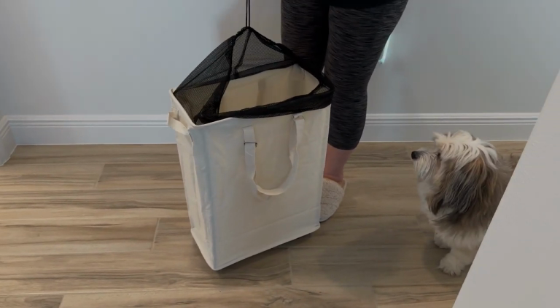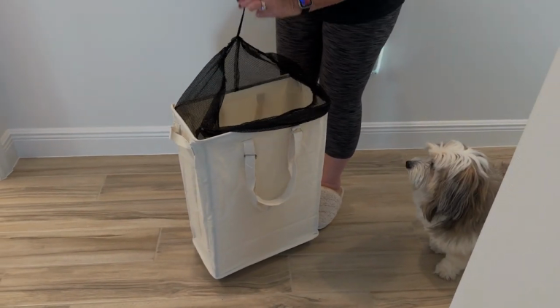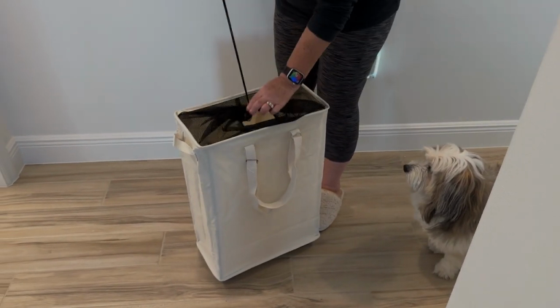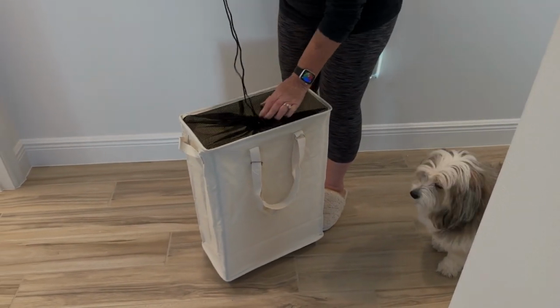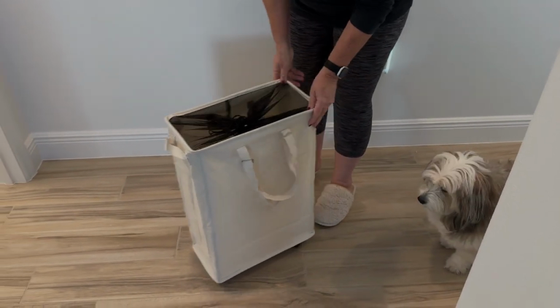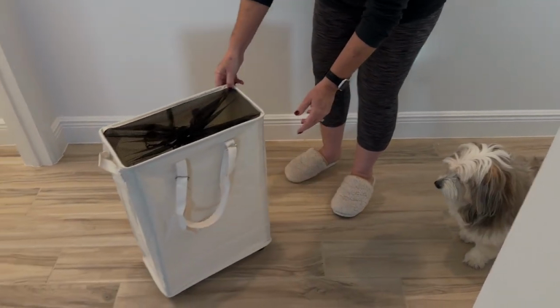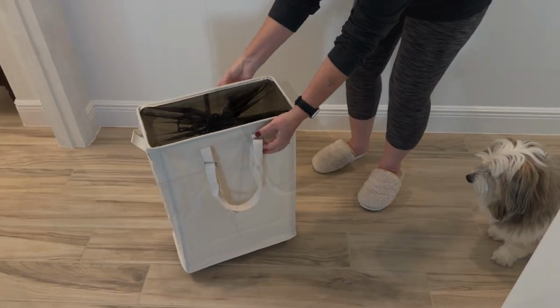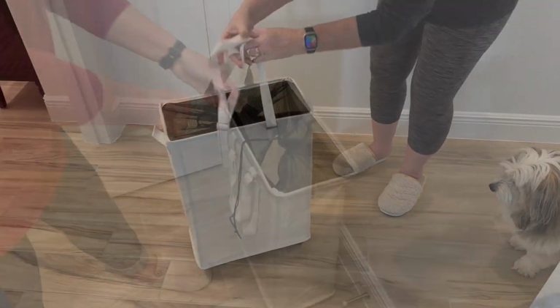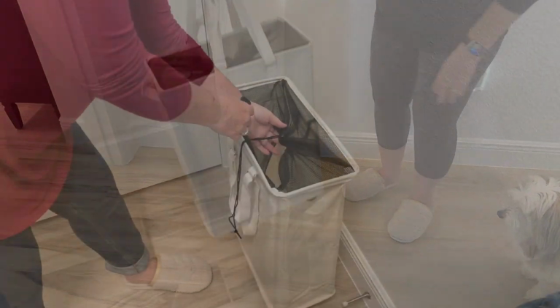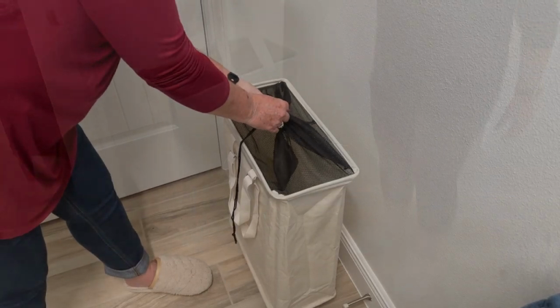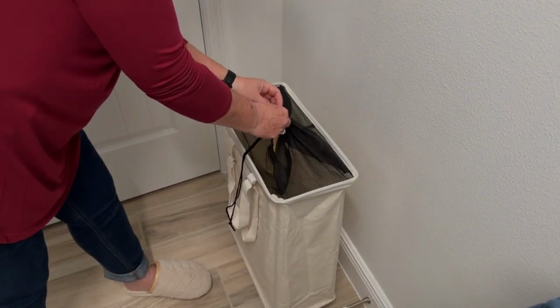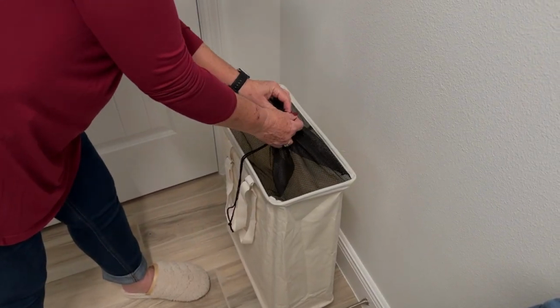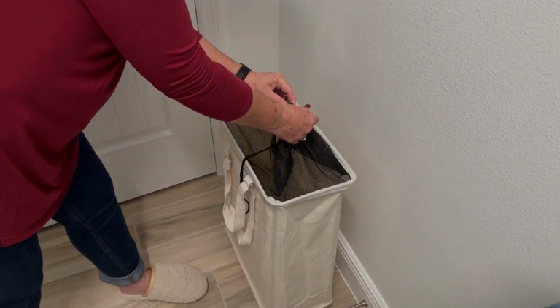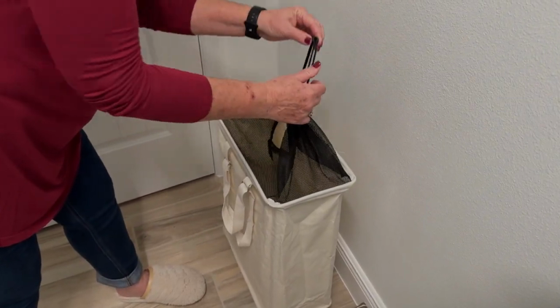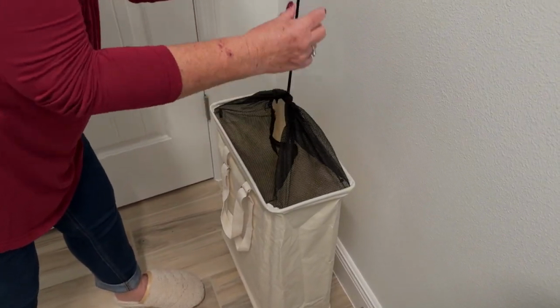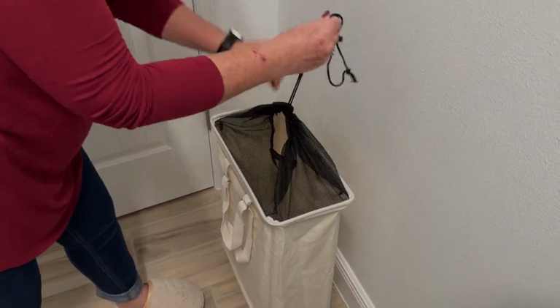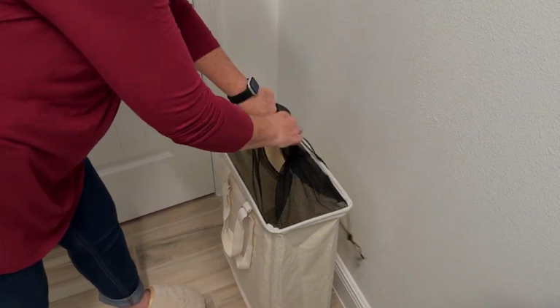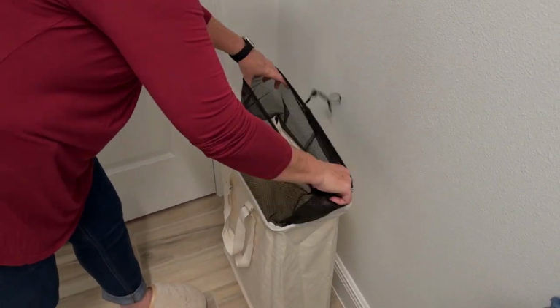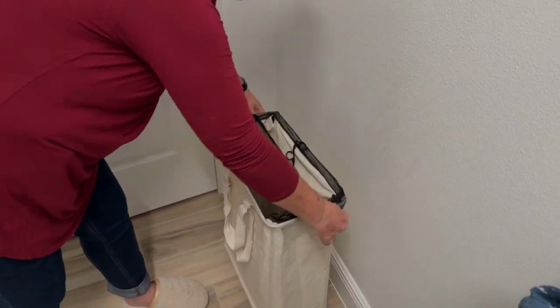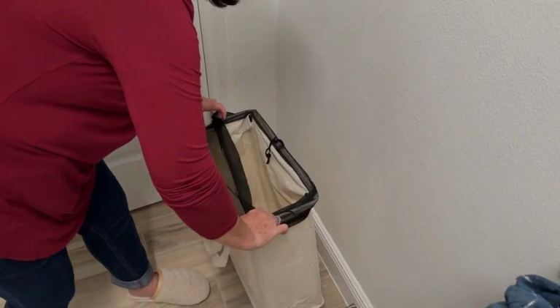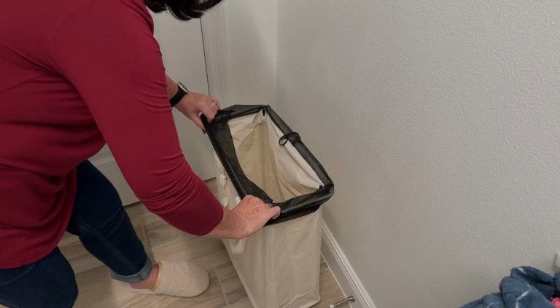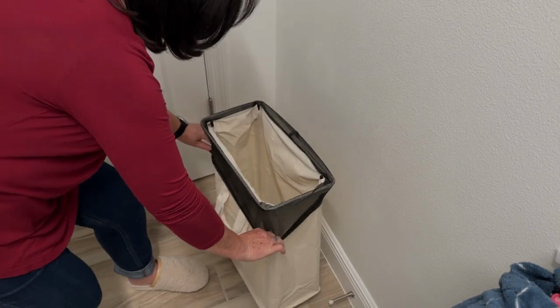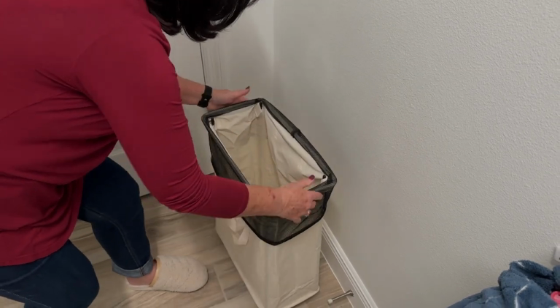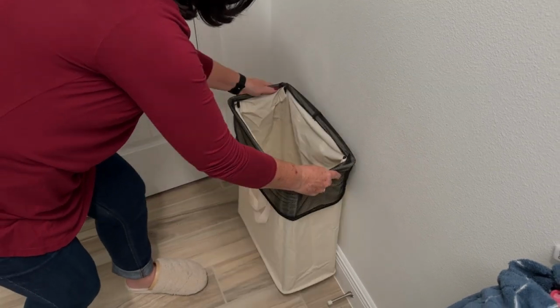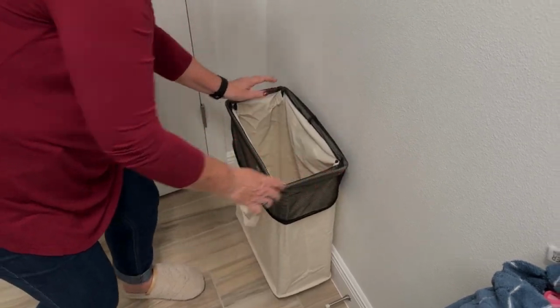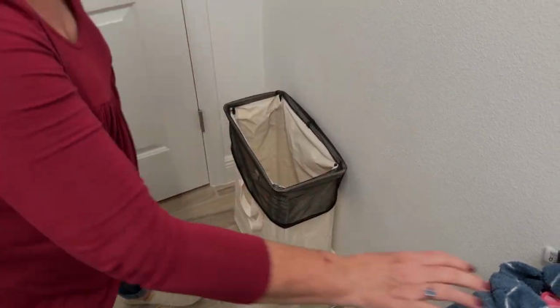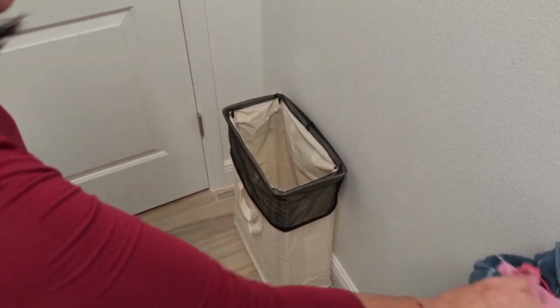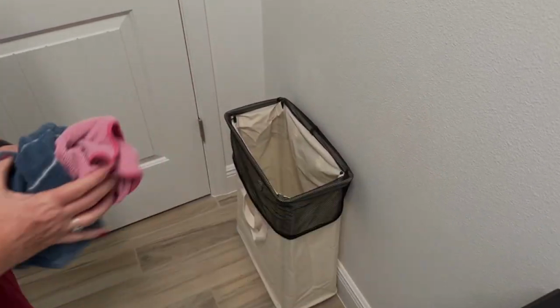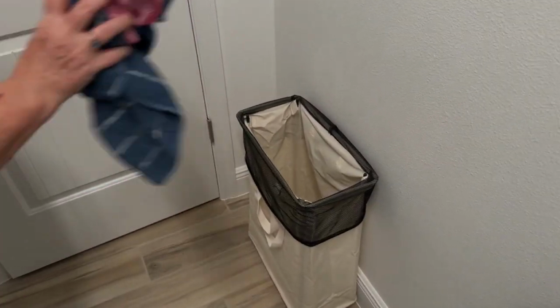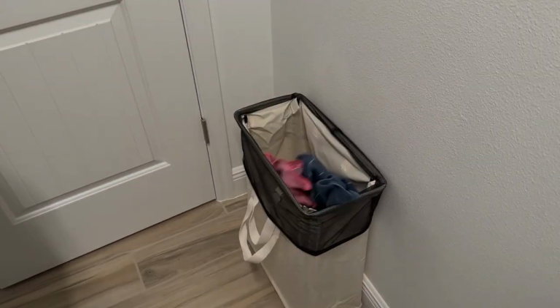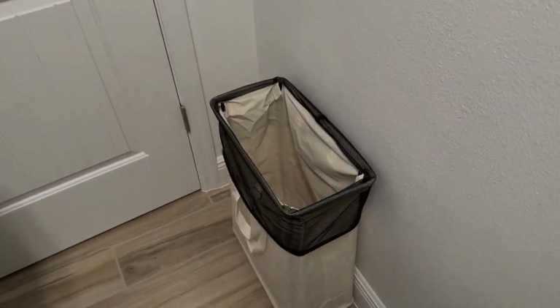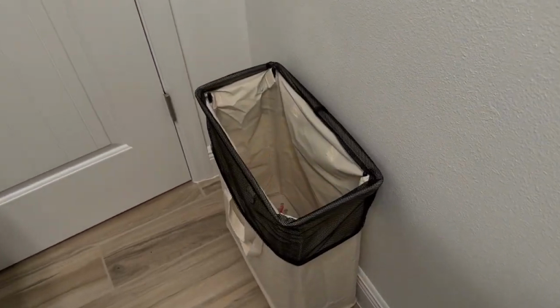Did I mention that I love that it has wheels? If you prefer to carry it, there are adjustable handles on each side. The top has a mesh cover that you can tighten or loosen and fold over the sides. This laundry hamper makes my laundry chores so much easier.